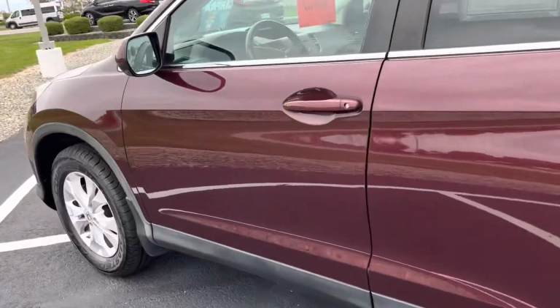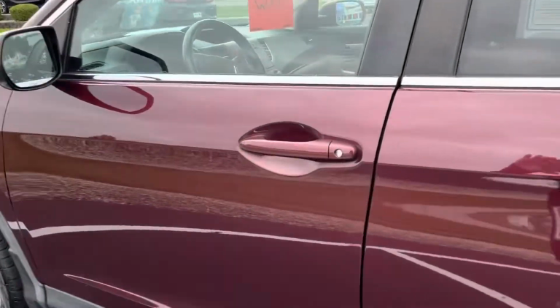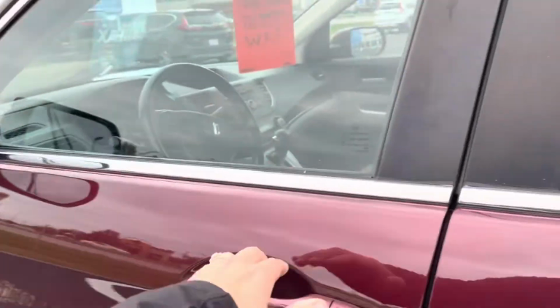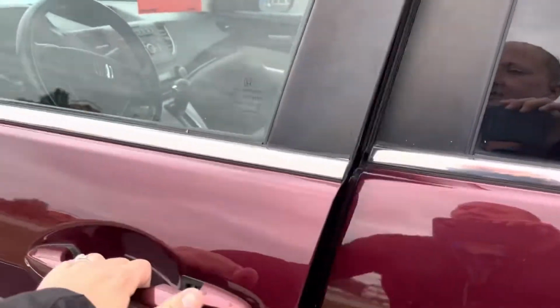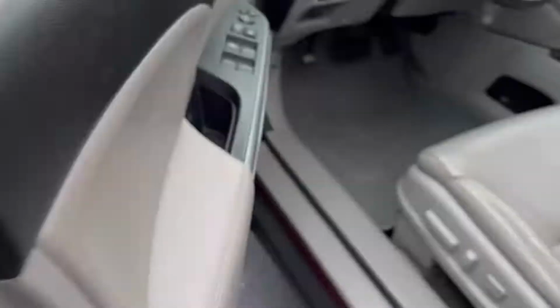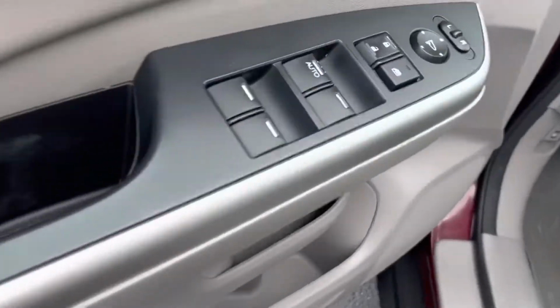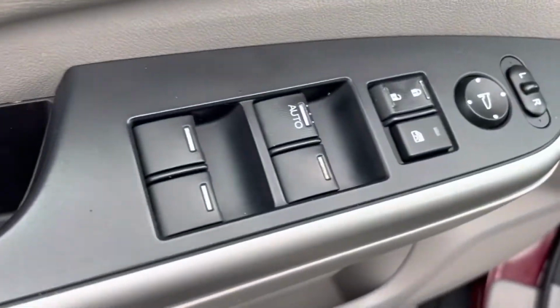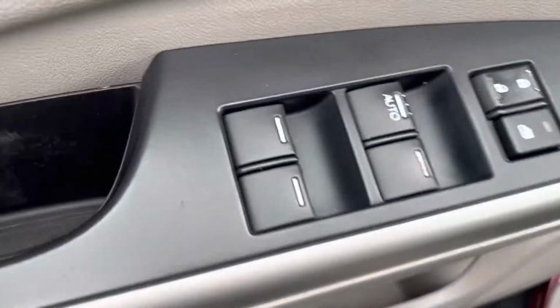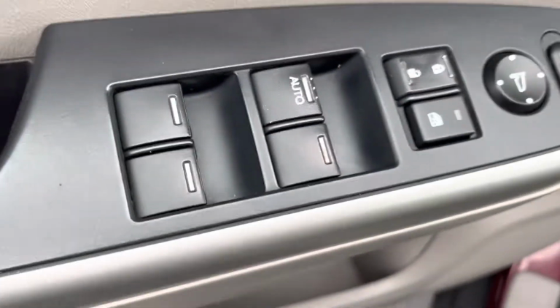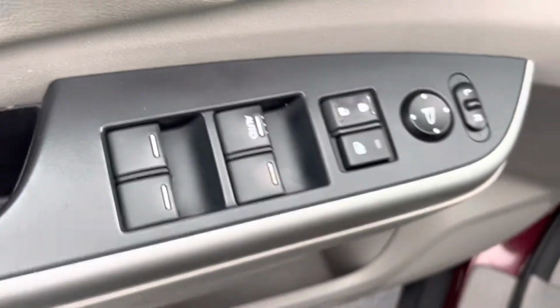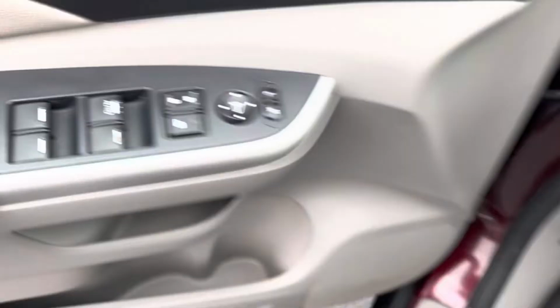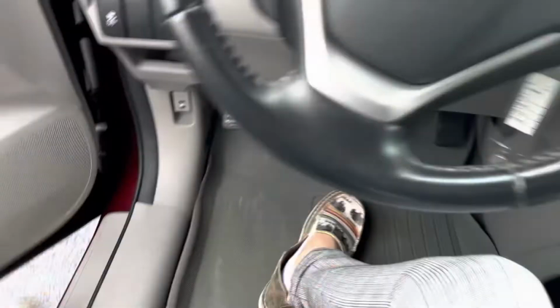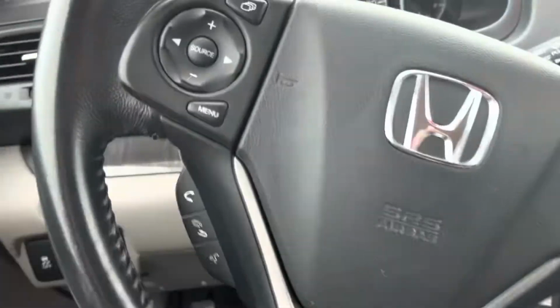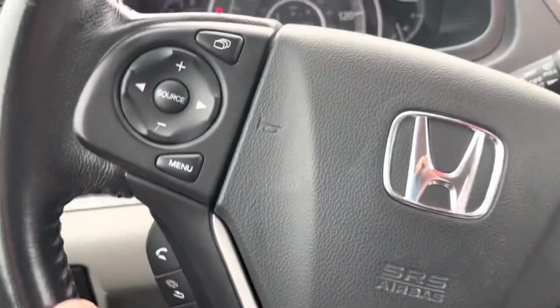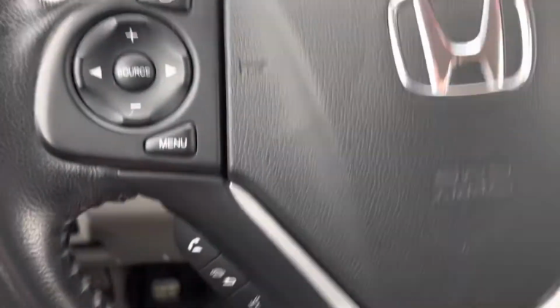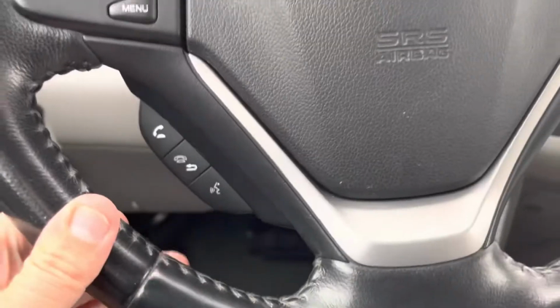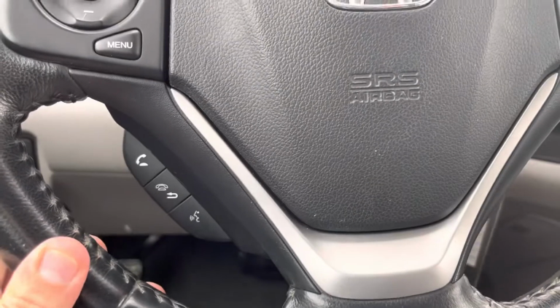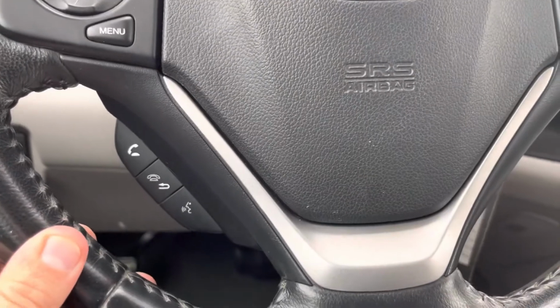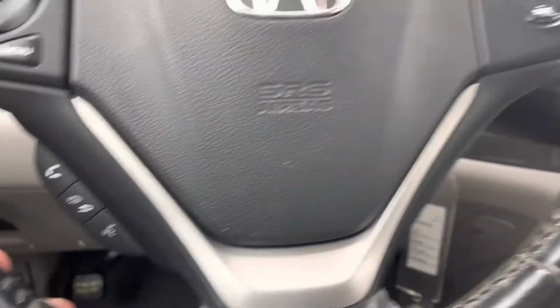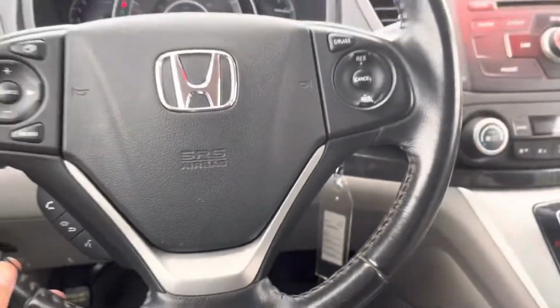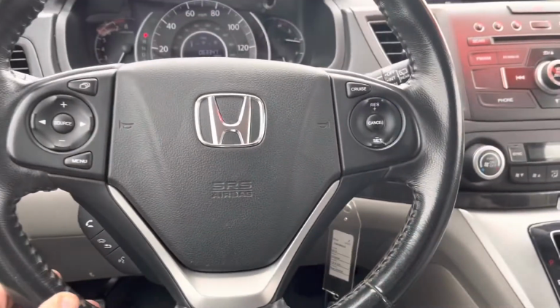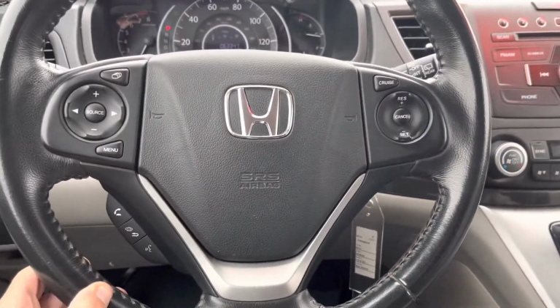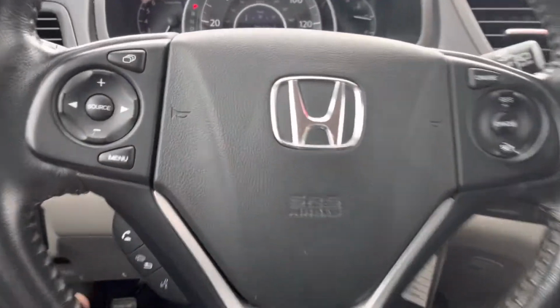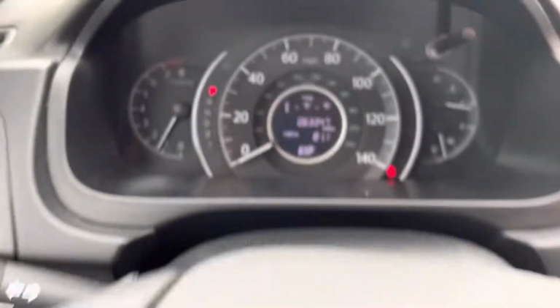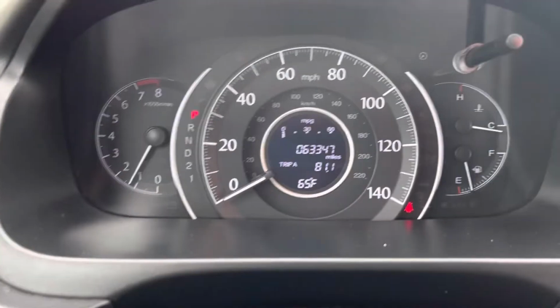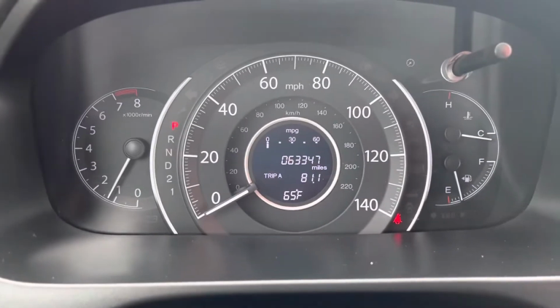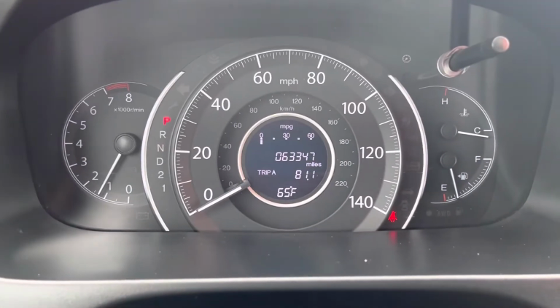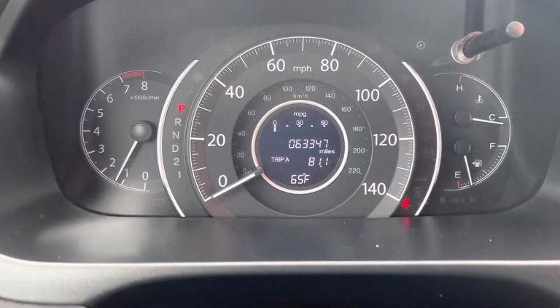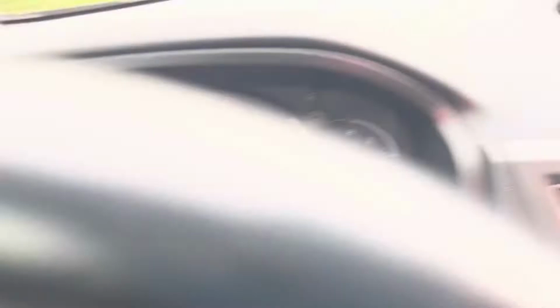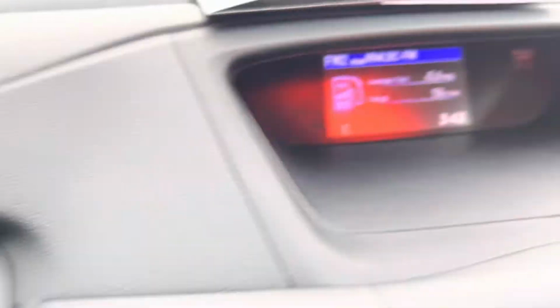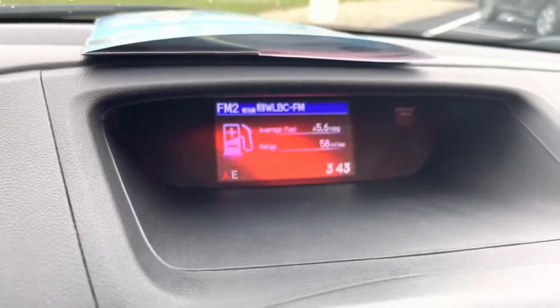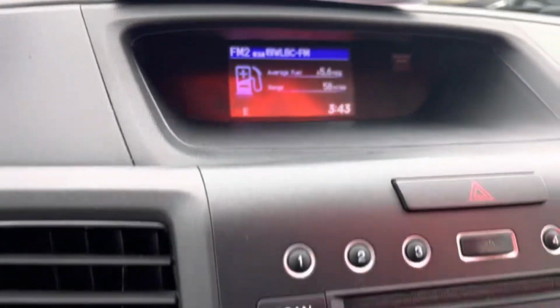The CR-V will provide you with power windows, power locks, and power side mirrors, as well as audio controls and Bluetooth hands-free link, all located in the steering wheel so you never have to remove your hands from the wheel while driving.